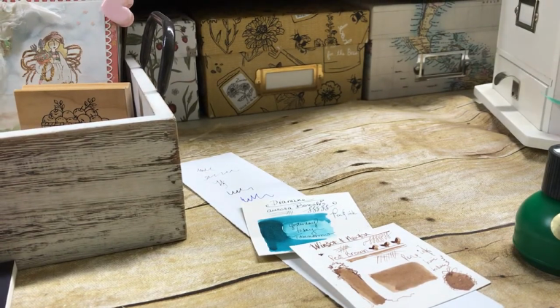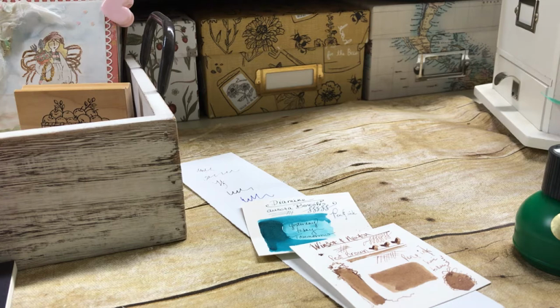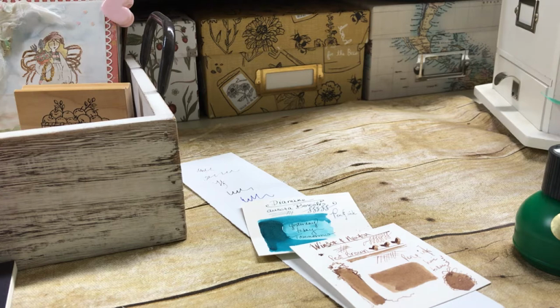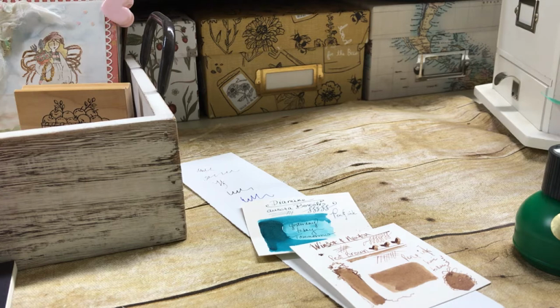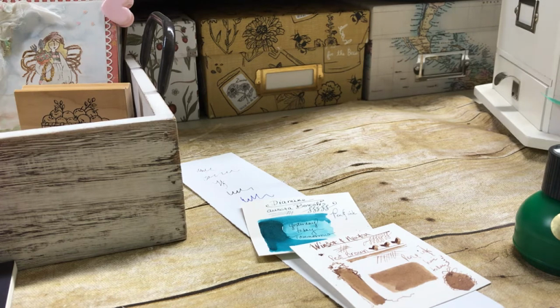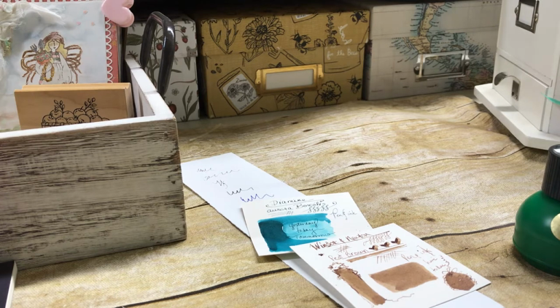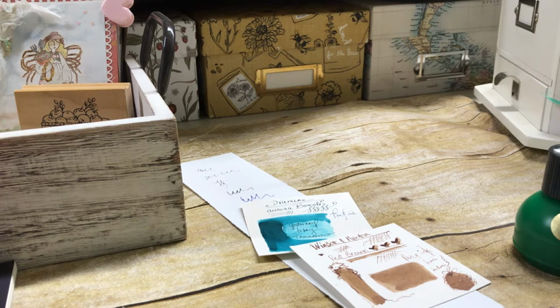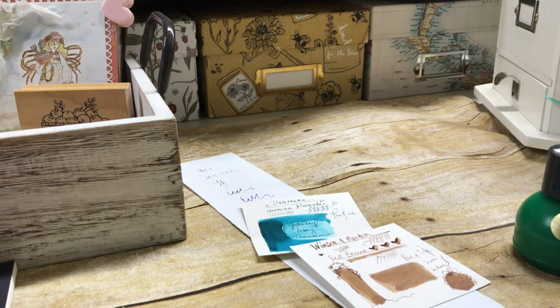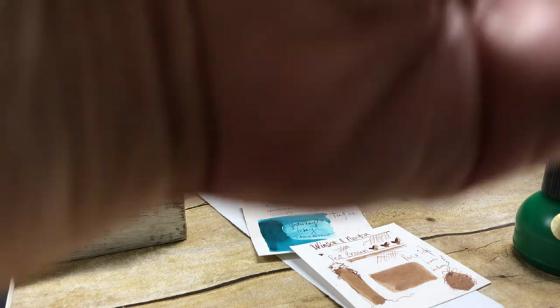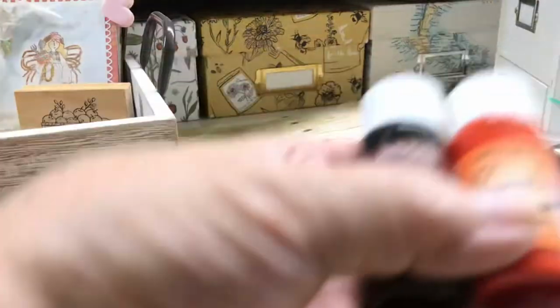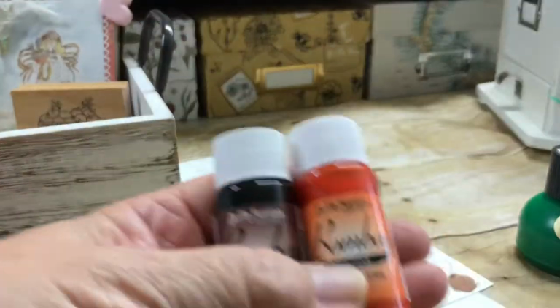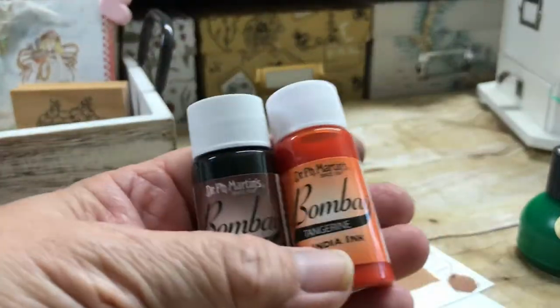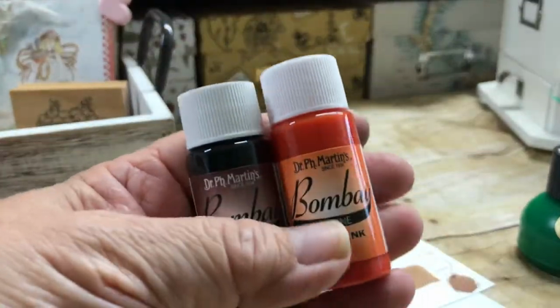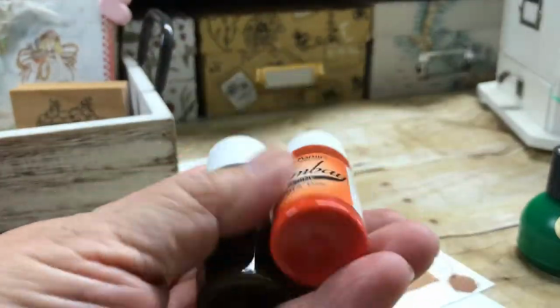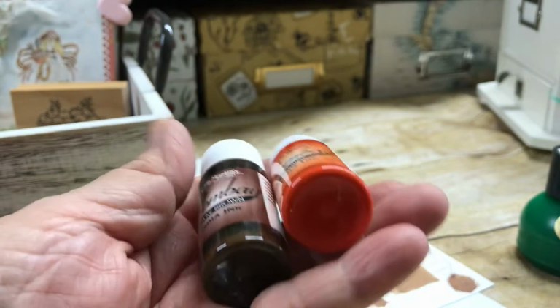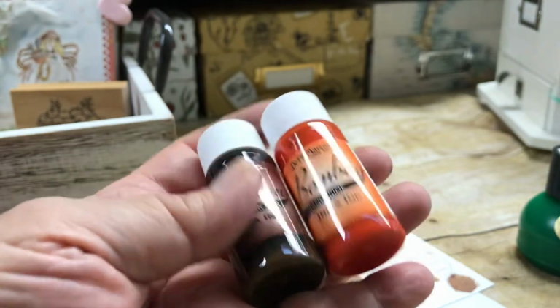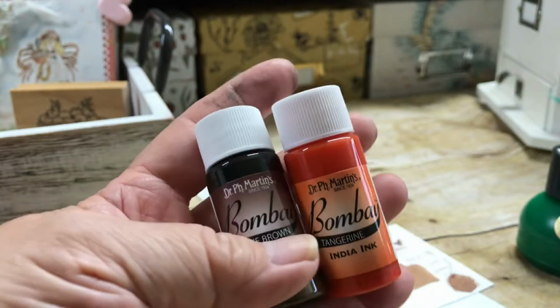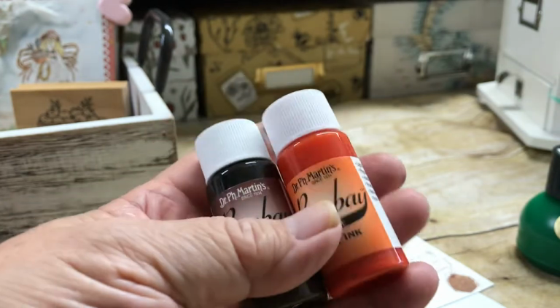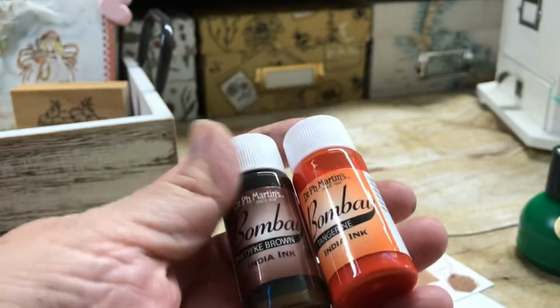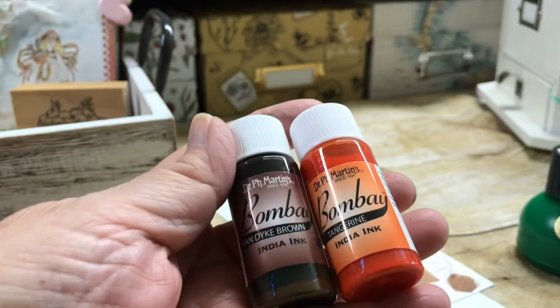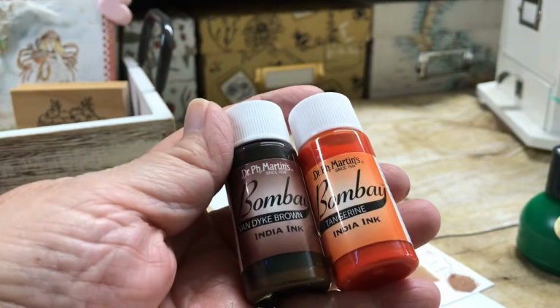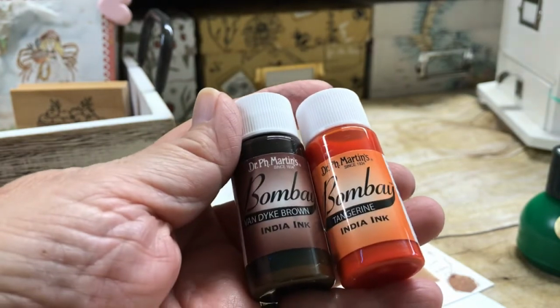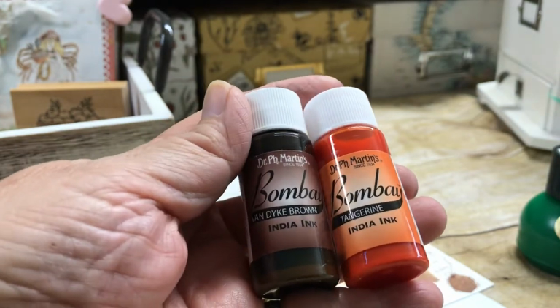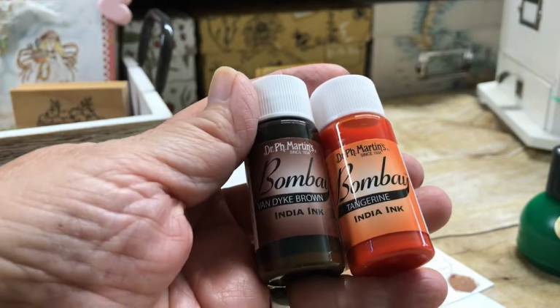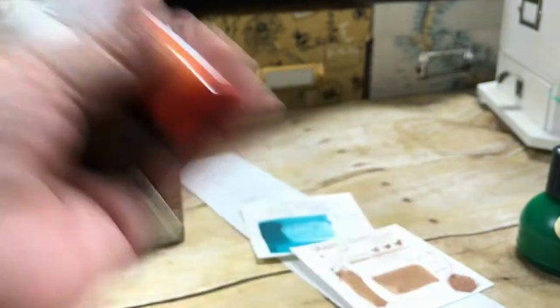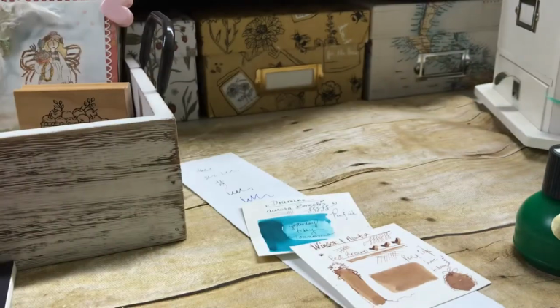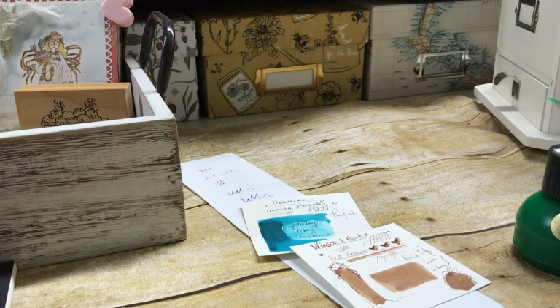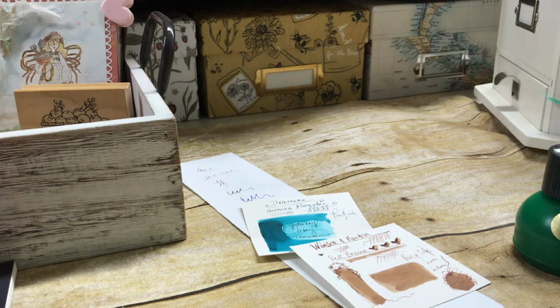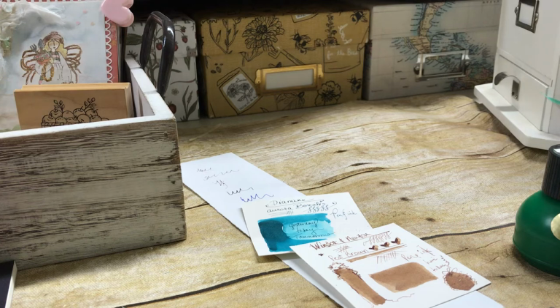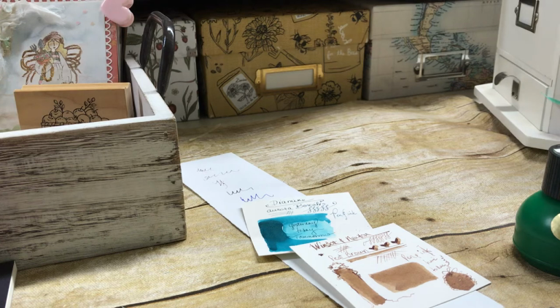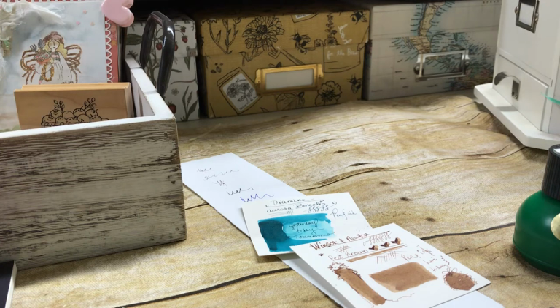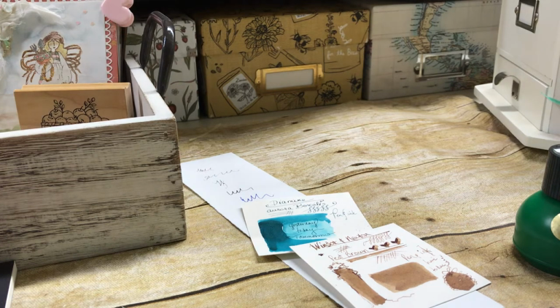I did buy the set of Bombay inks and I haven't tried them out yet, but they look like a really thick kind of ink. Doc Martens — so I will try those.